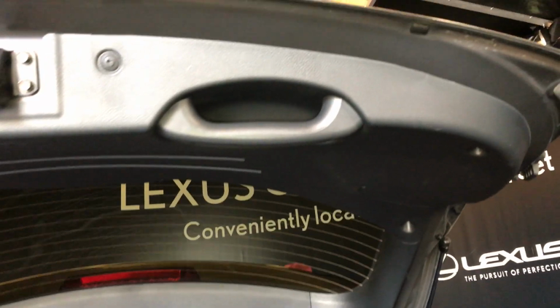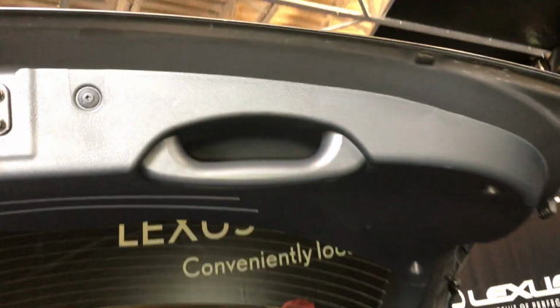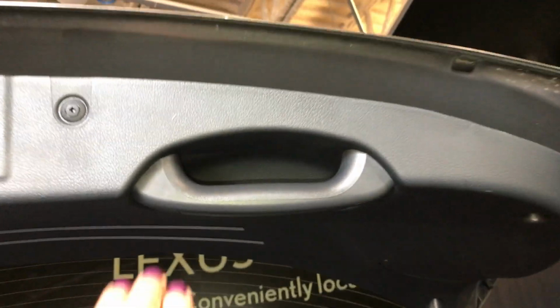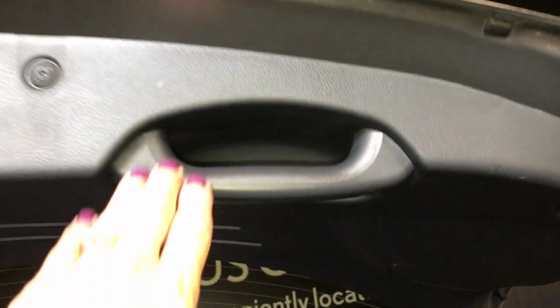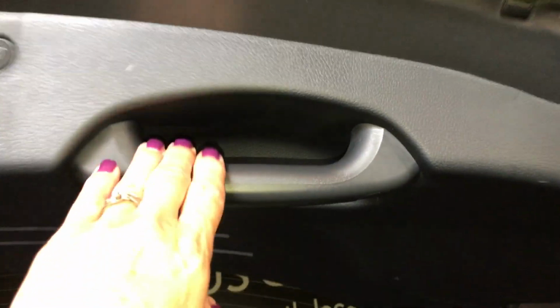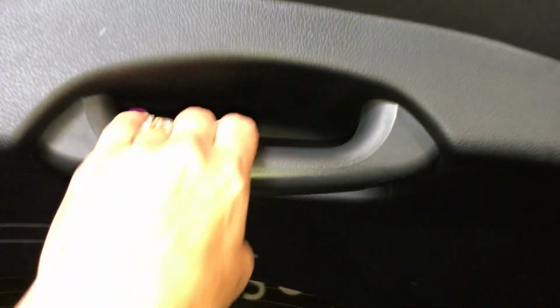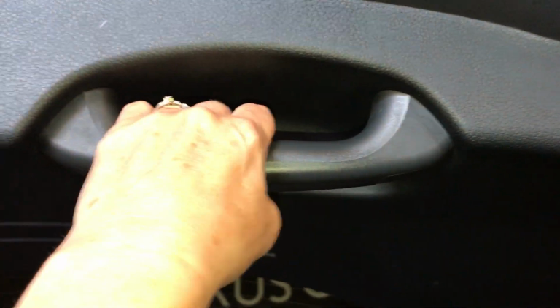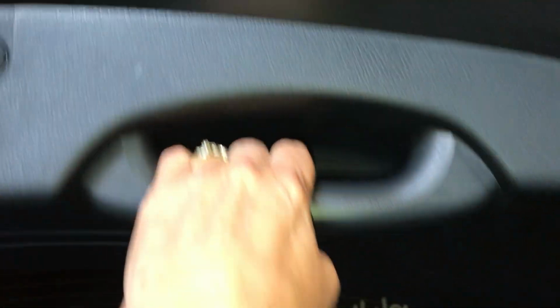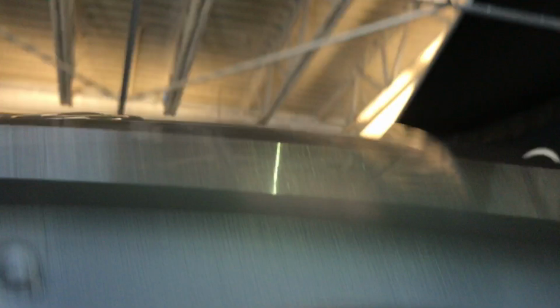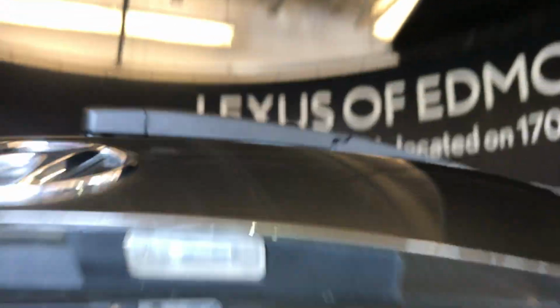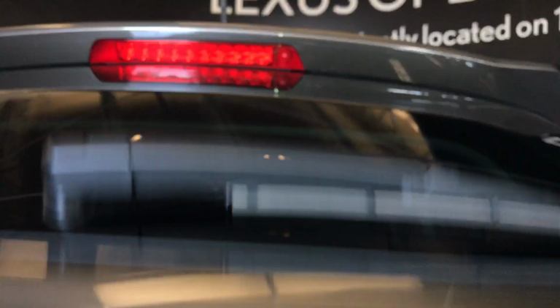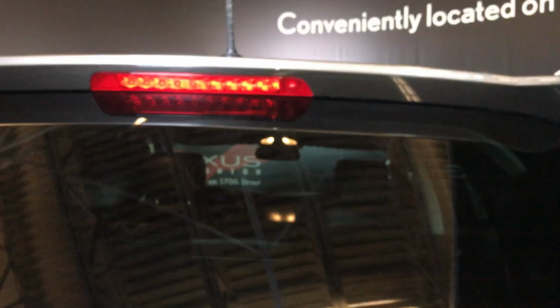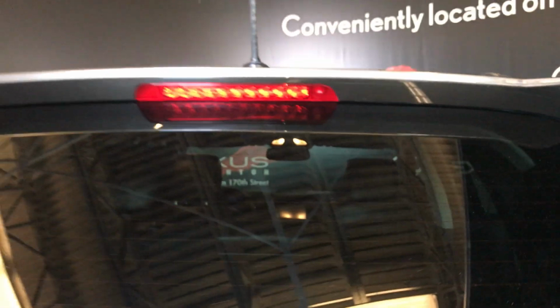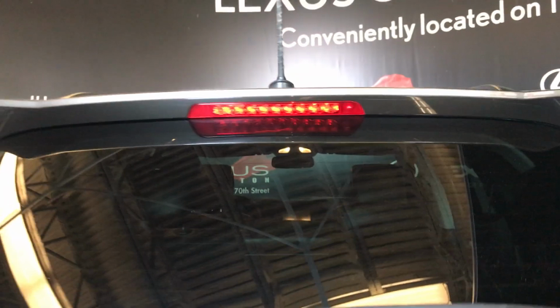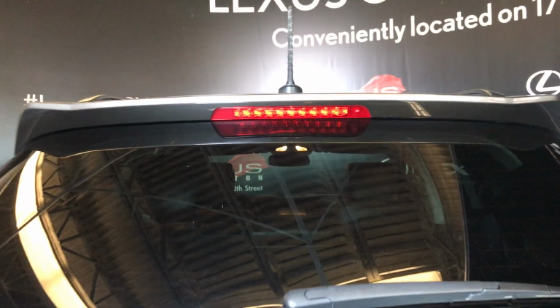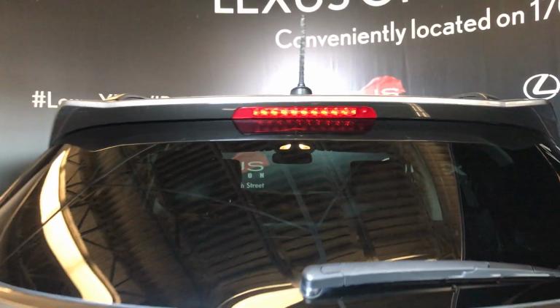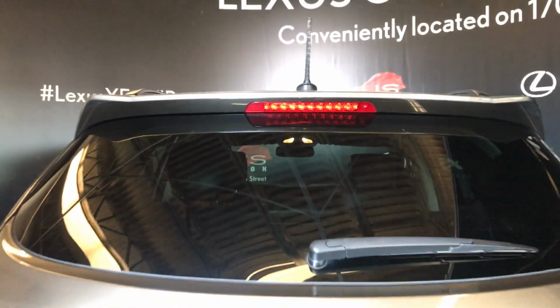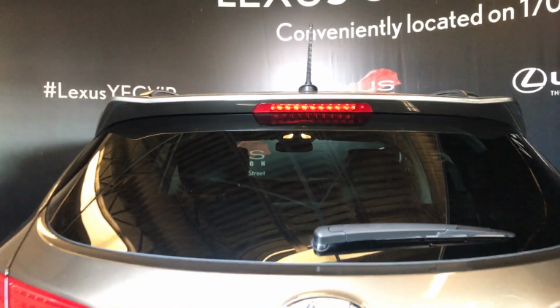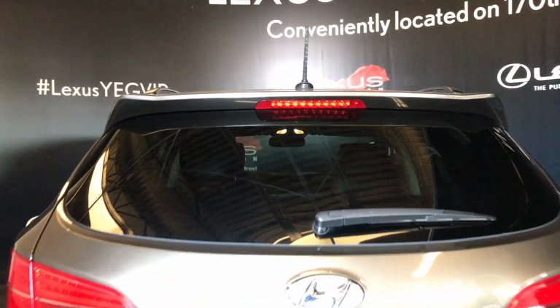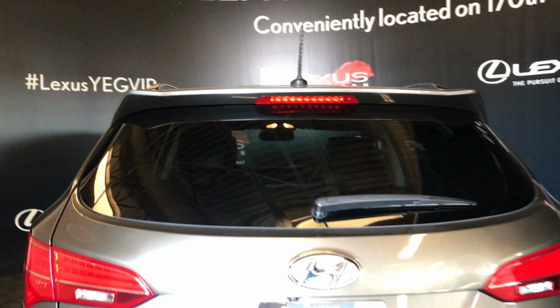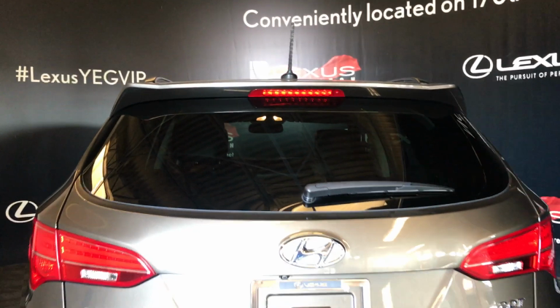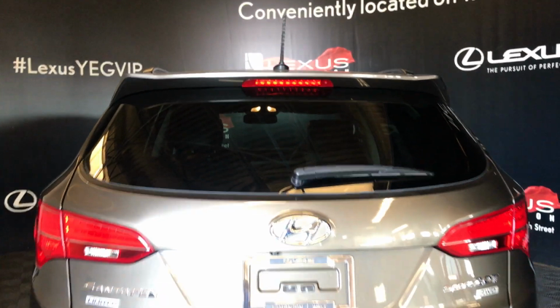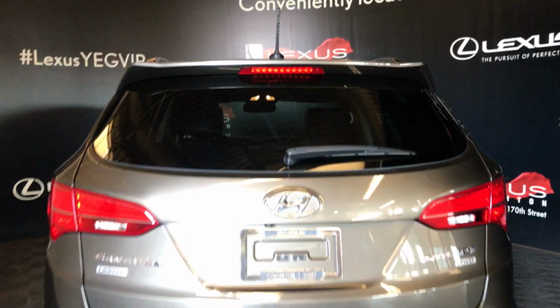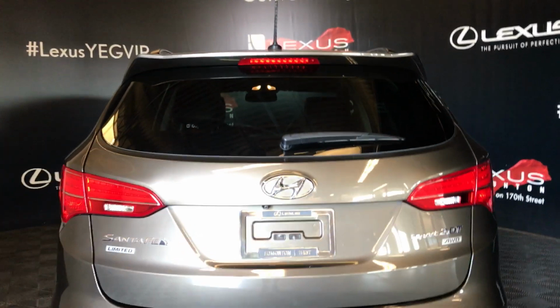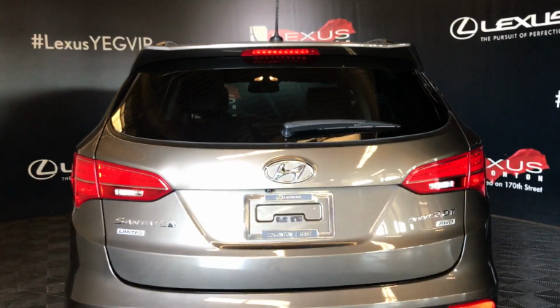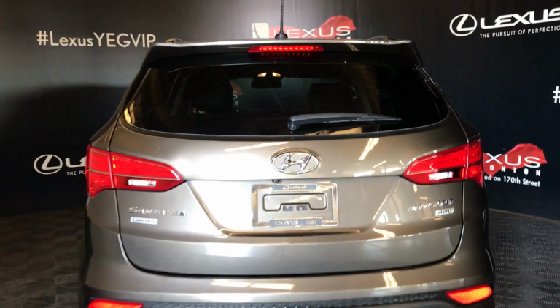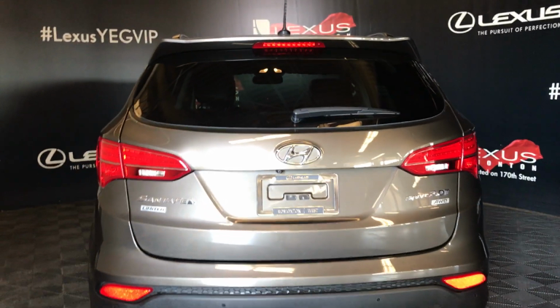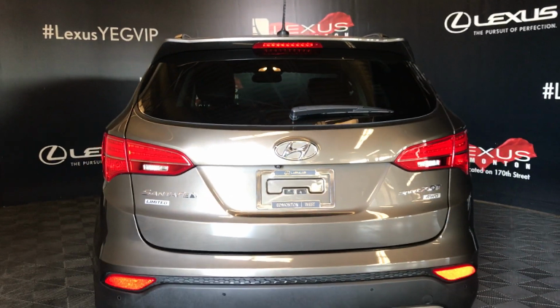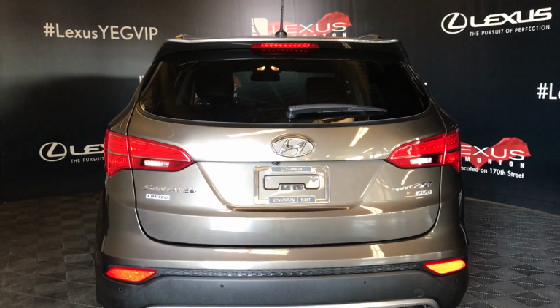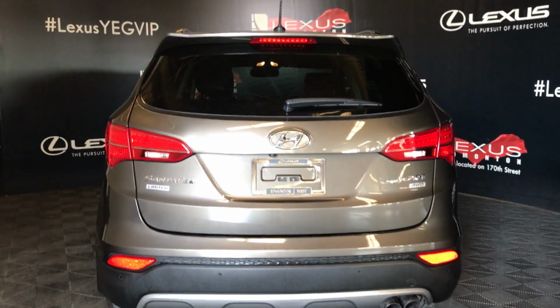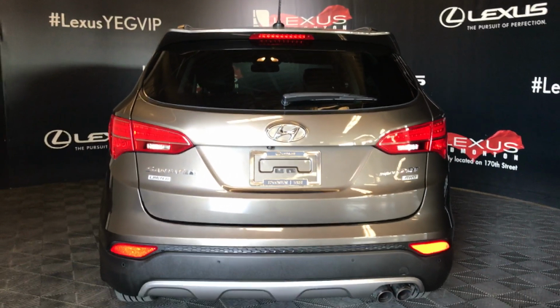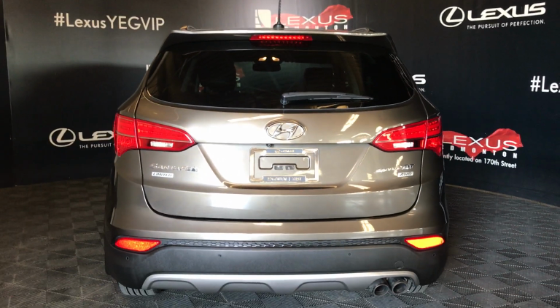You have a handle to pull your tailgate down. It comes with a rear top spoiler, and down below you have a rear bumper guard.